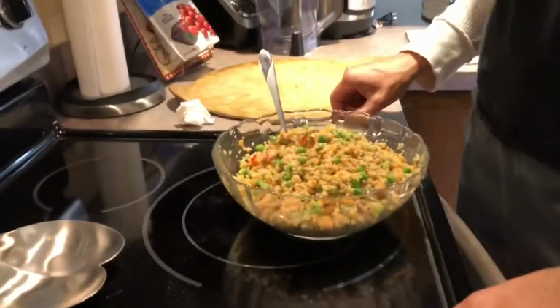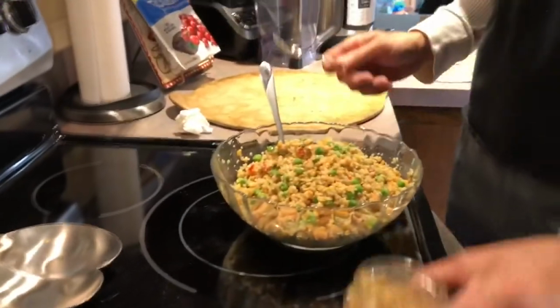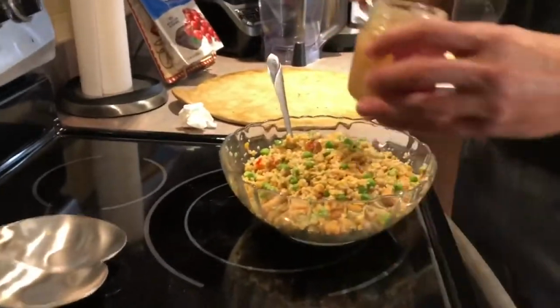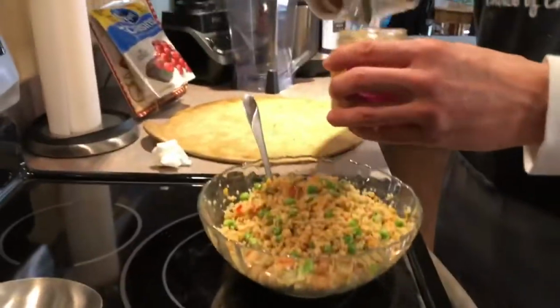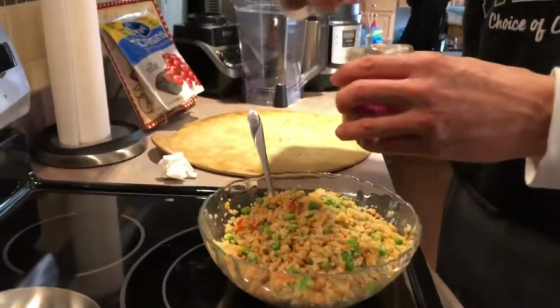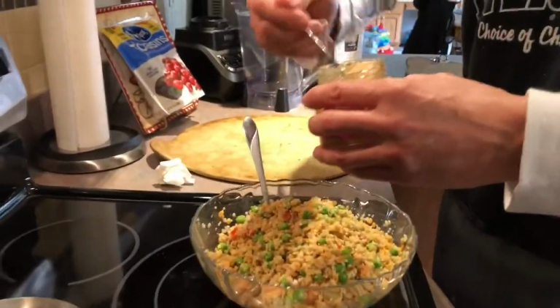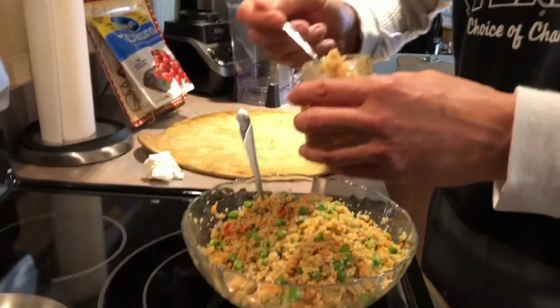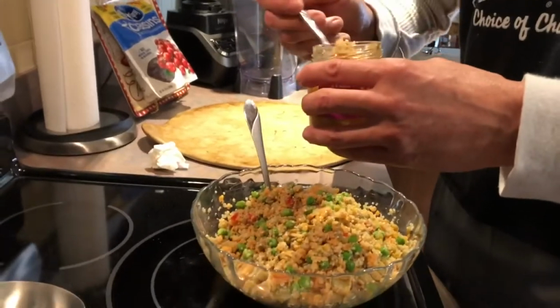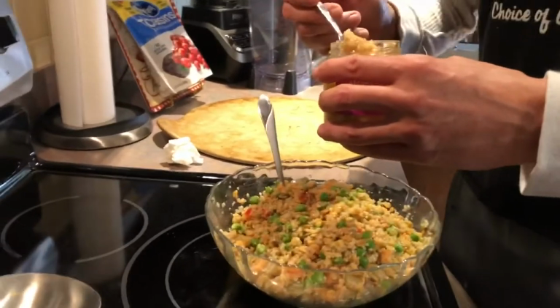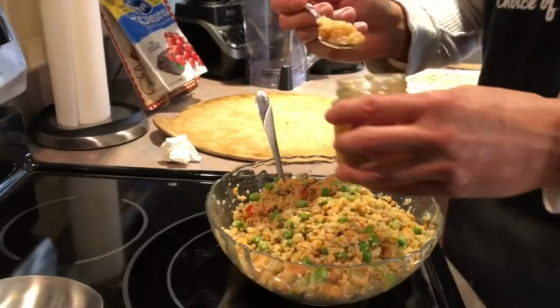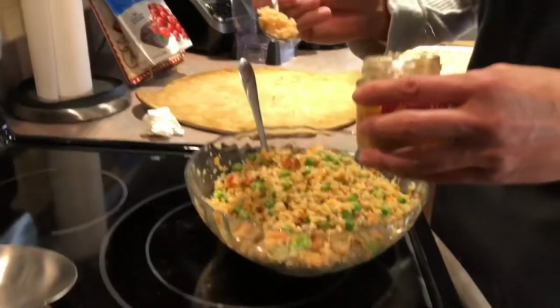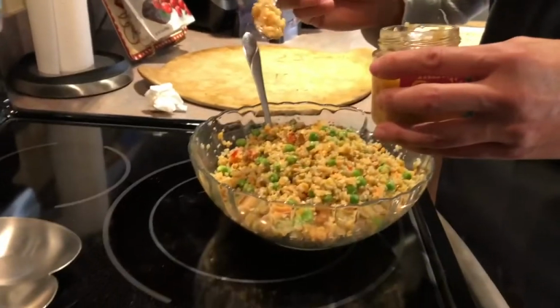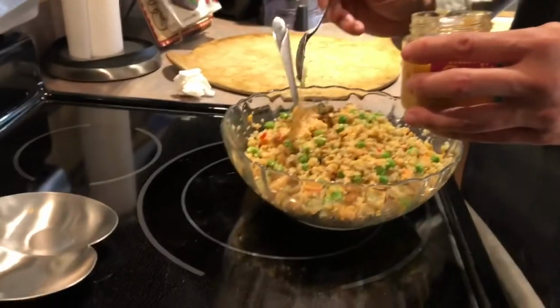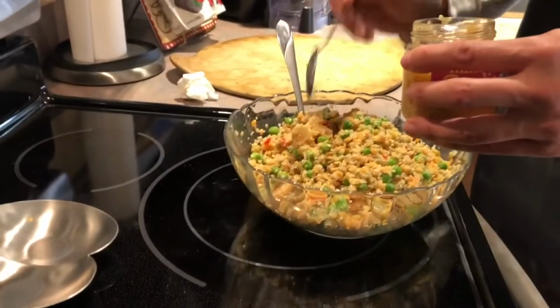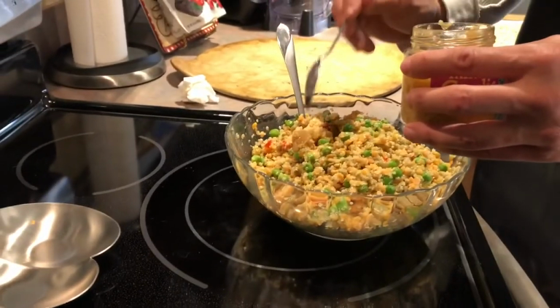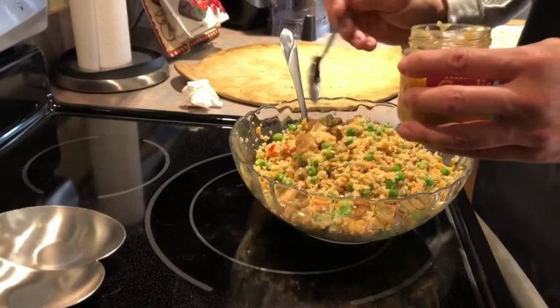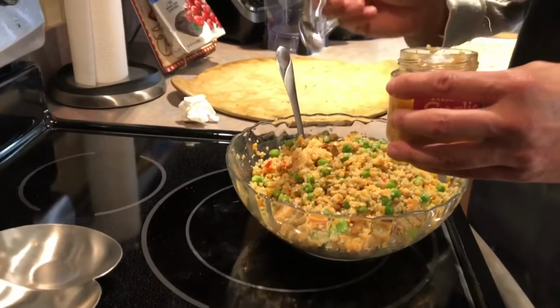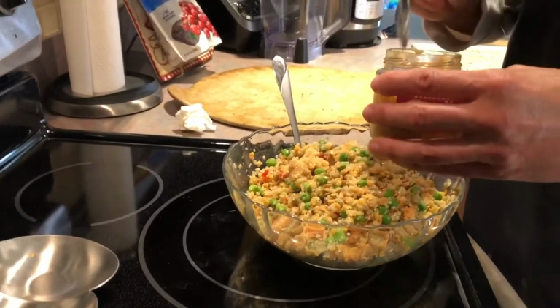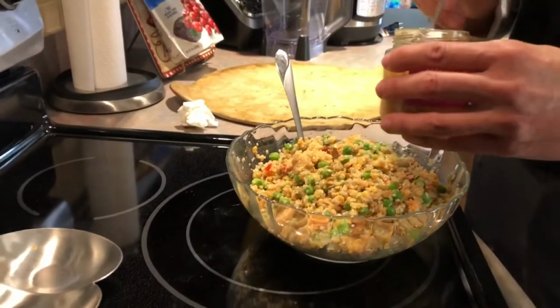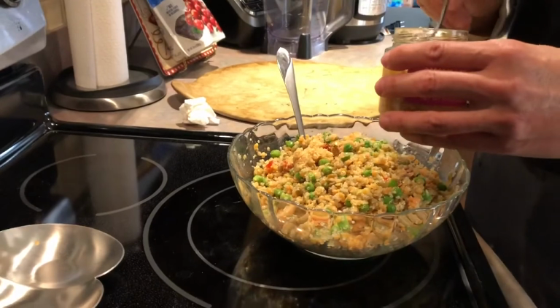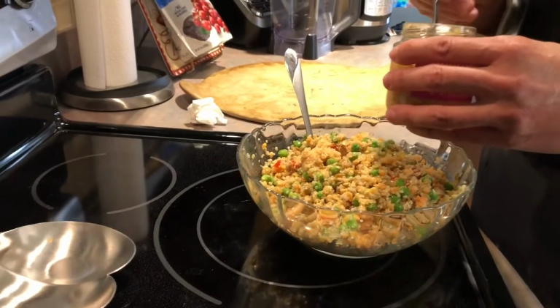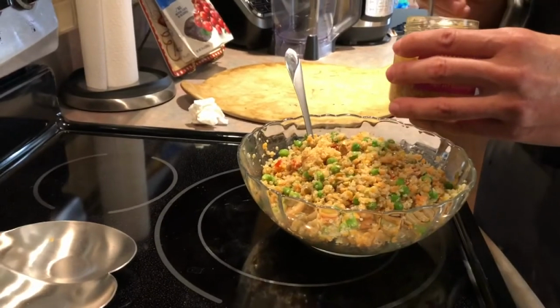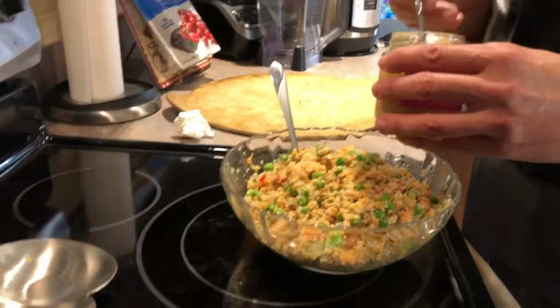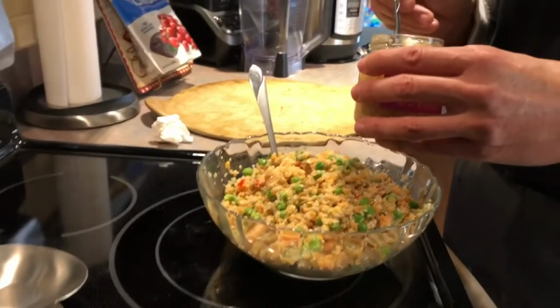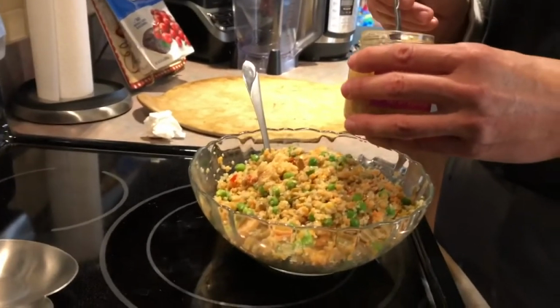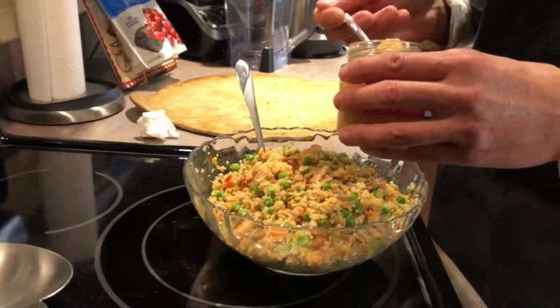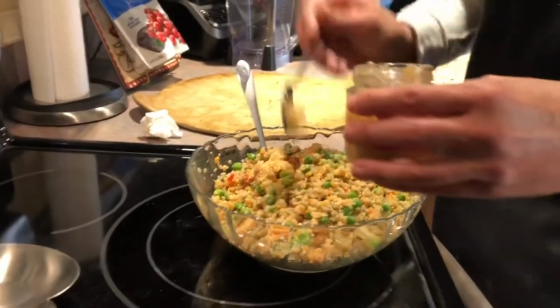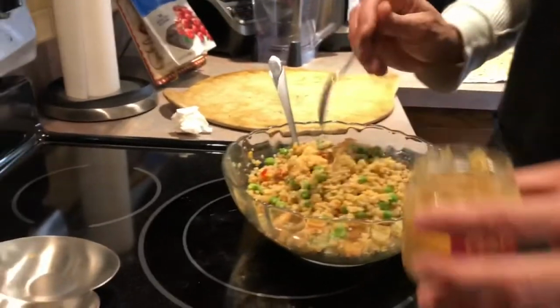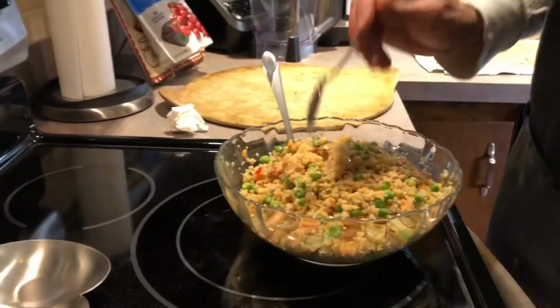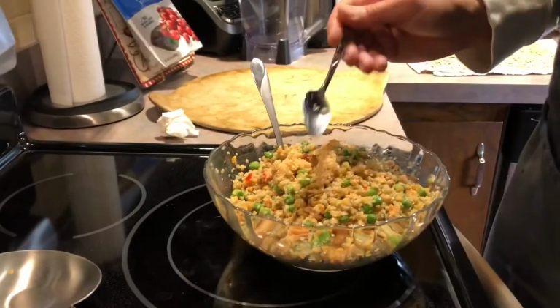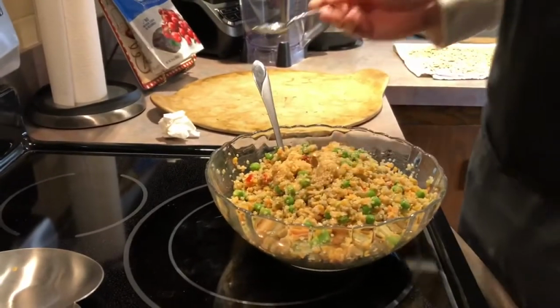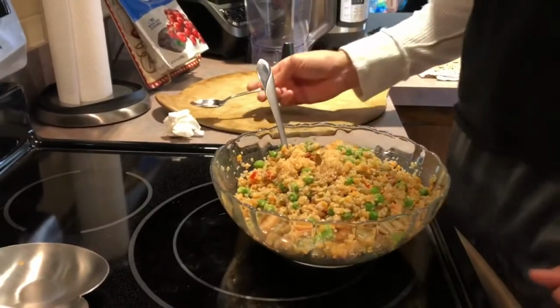That lentil mix does come with a little garlic, but we're going to add some more — we love our garlic. We're going to put in about a tablespoon or two, maybe about three. Remember, this is being divided into eight things. You can never have too much garlic.